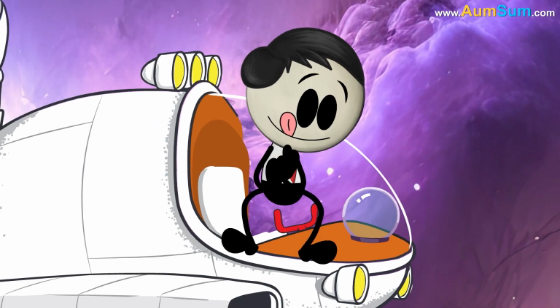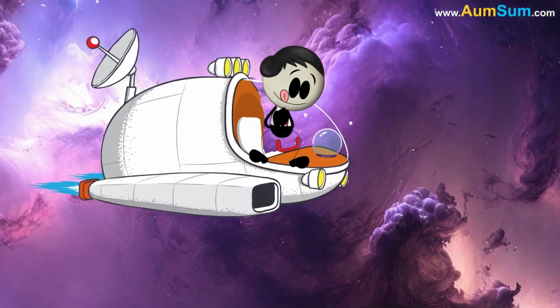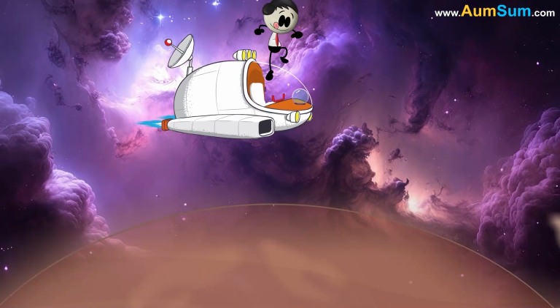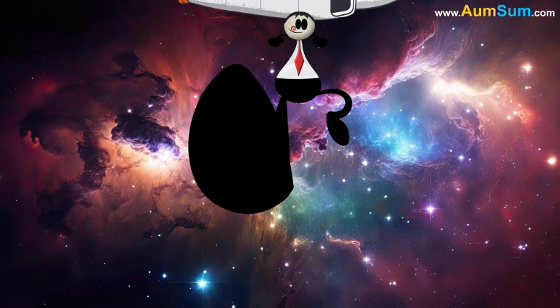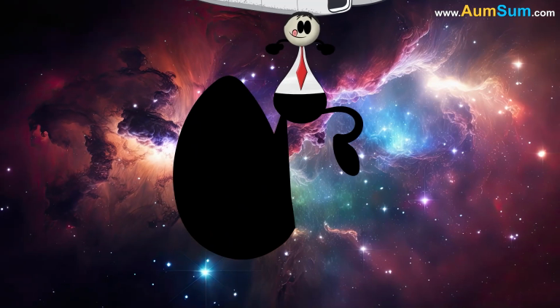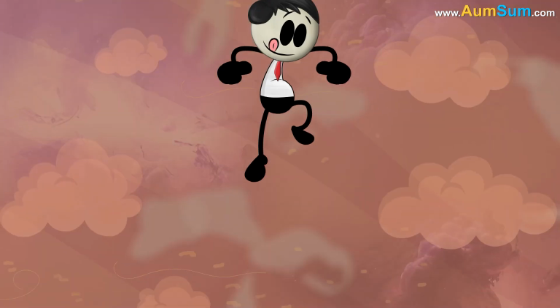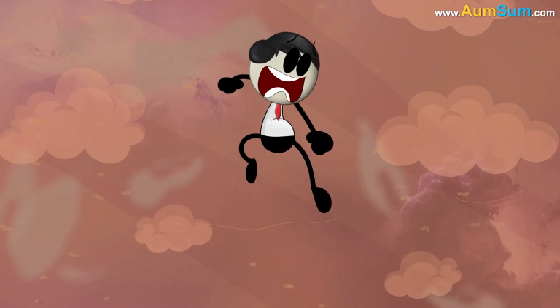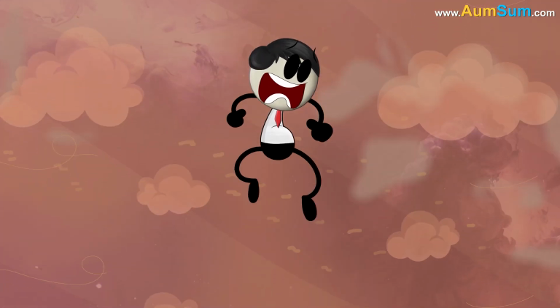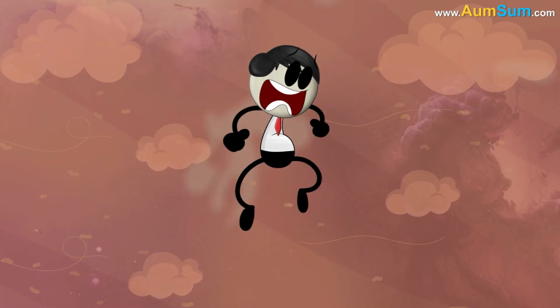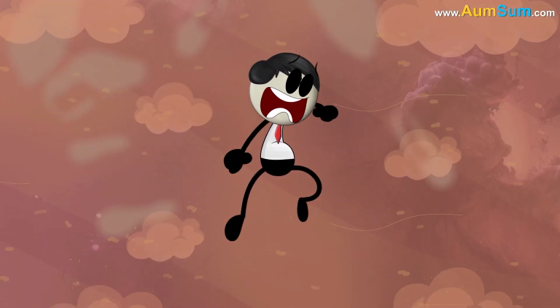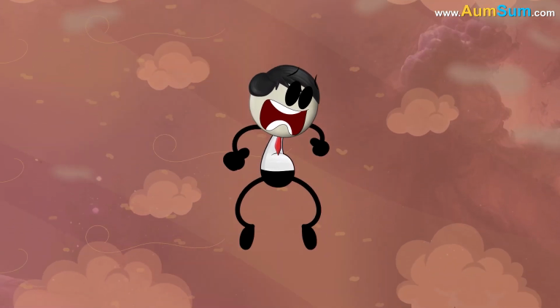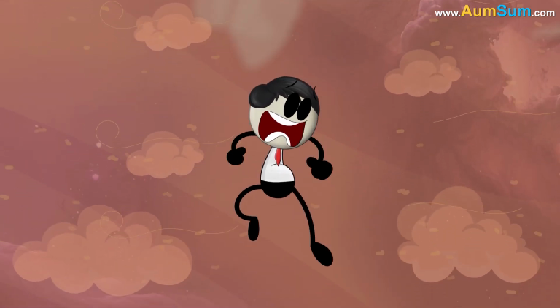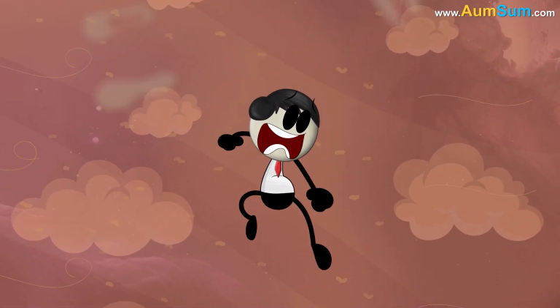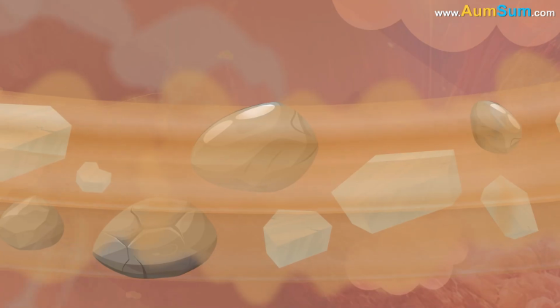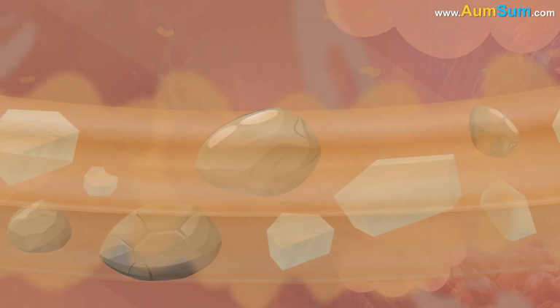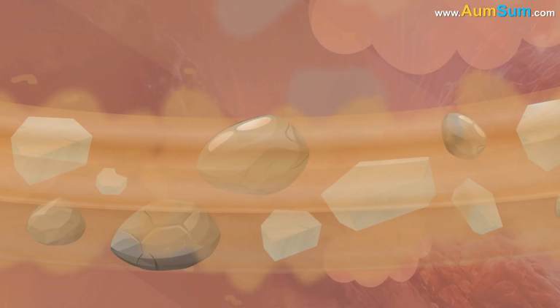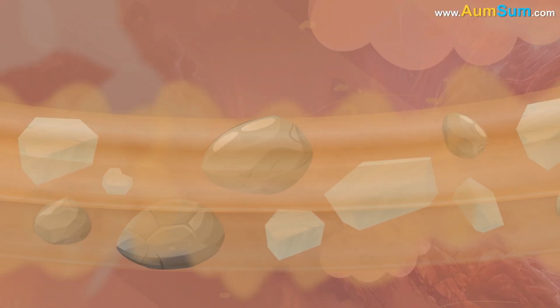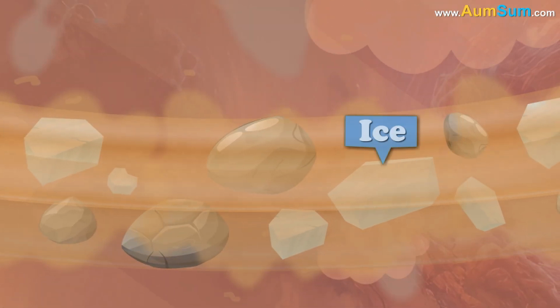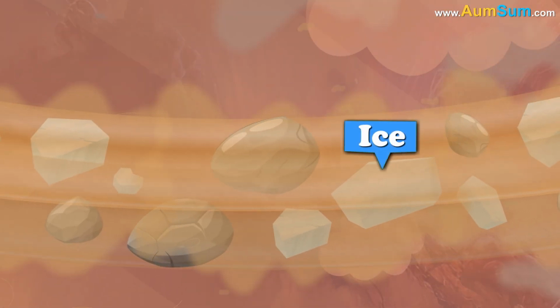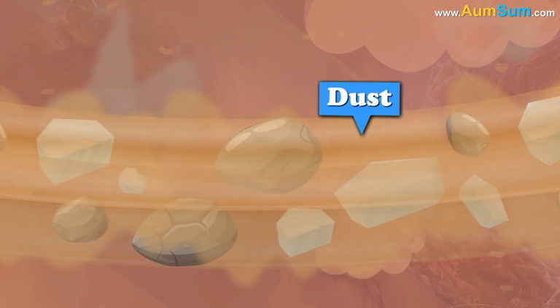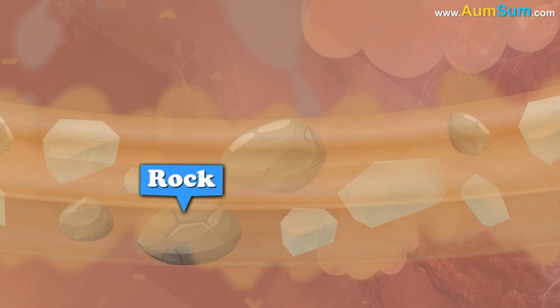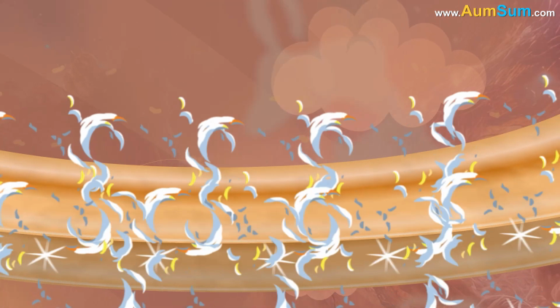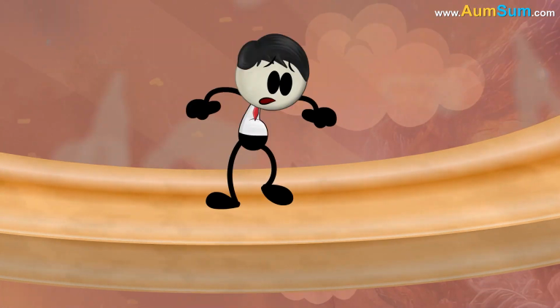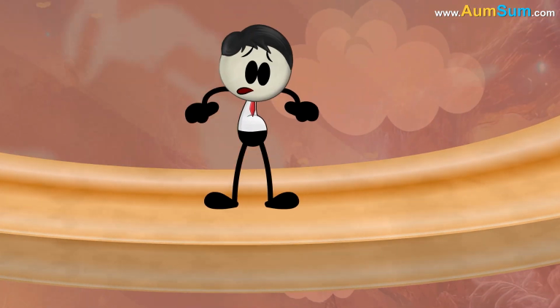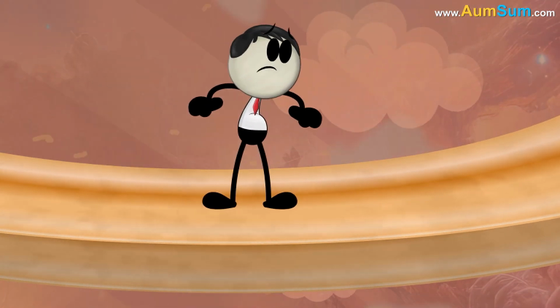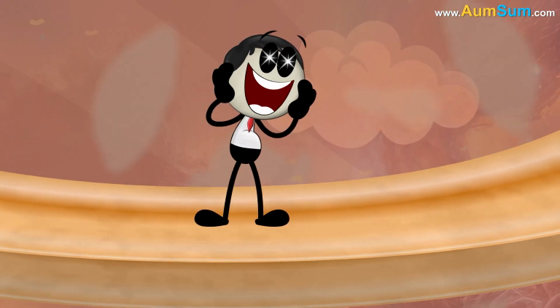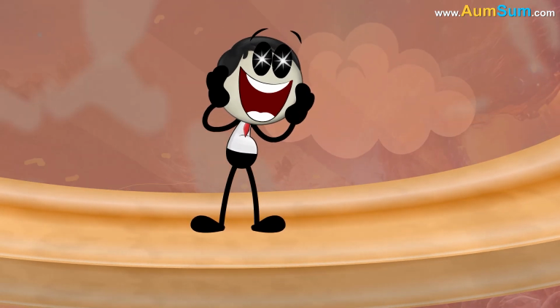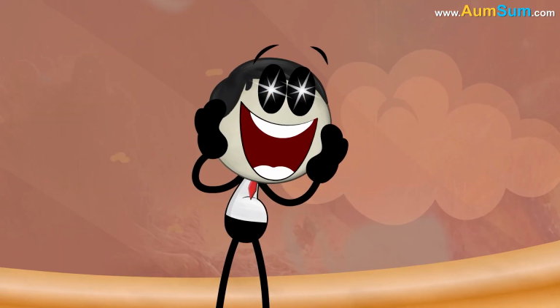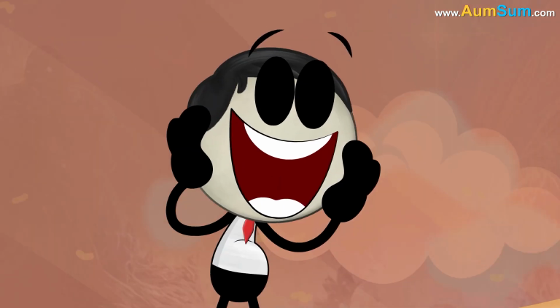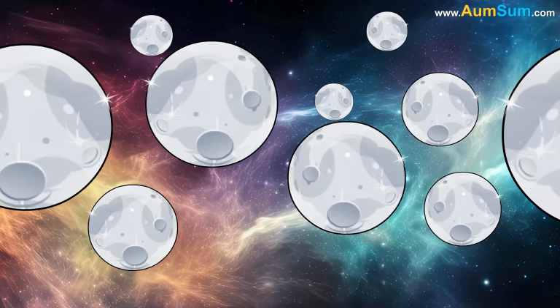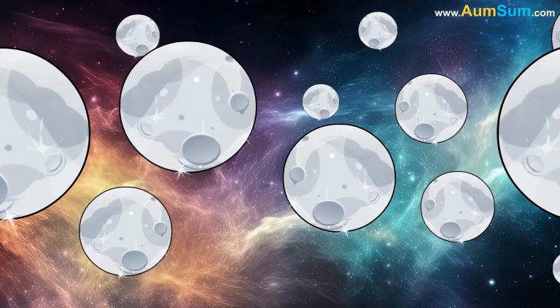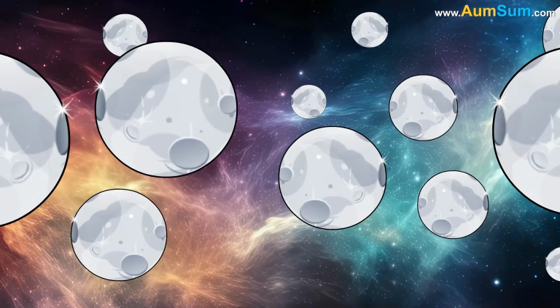If someone tried to land on it, they'd just sink in like dropping a marble into a cloud. Around it swirled its stunning rings made of ice, dust and rock. But it was the moons that really caught Omsum's attention.